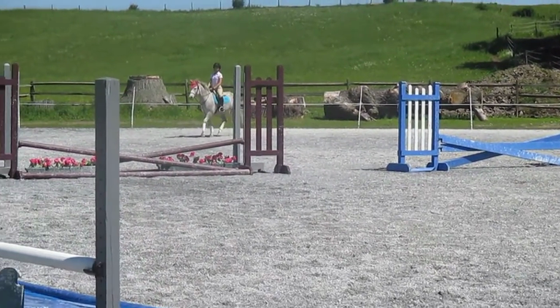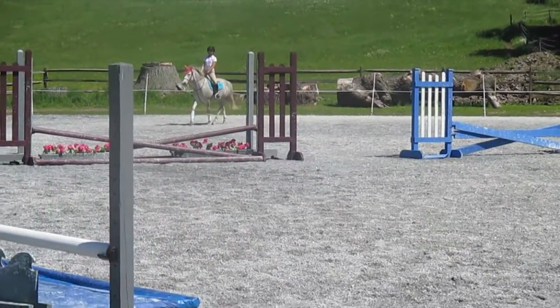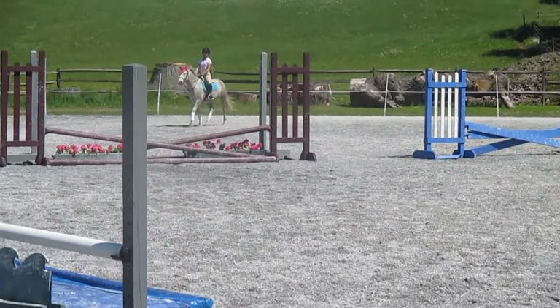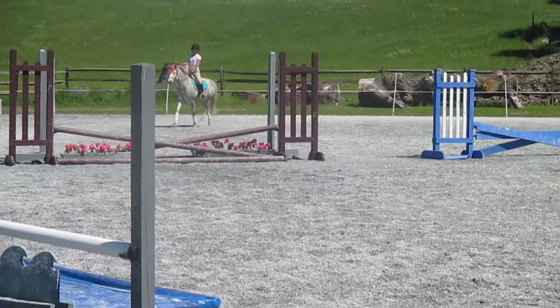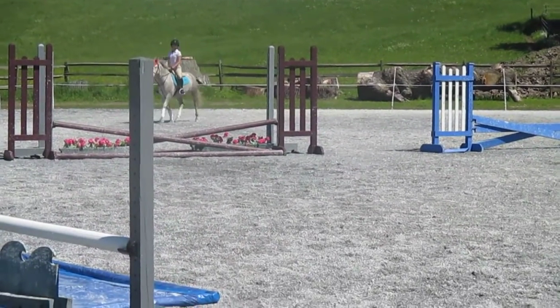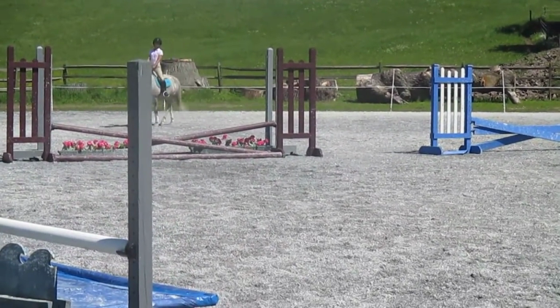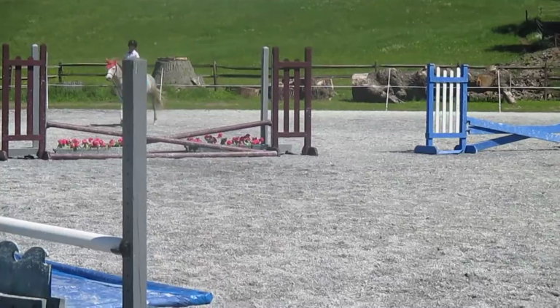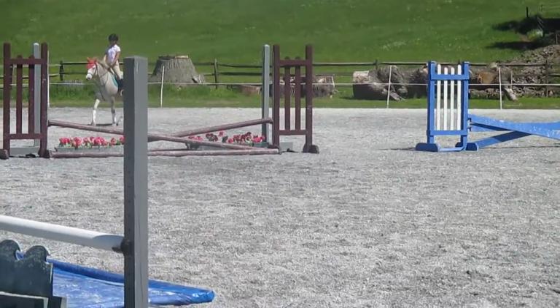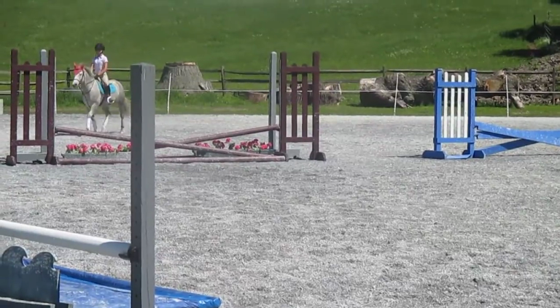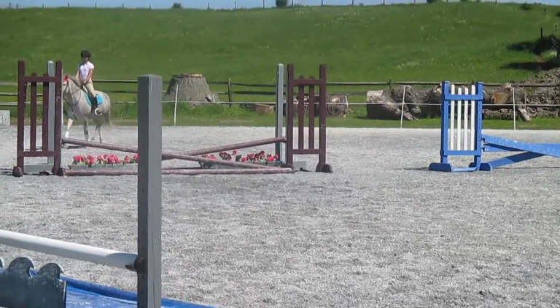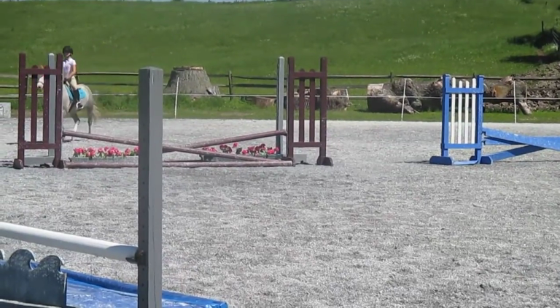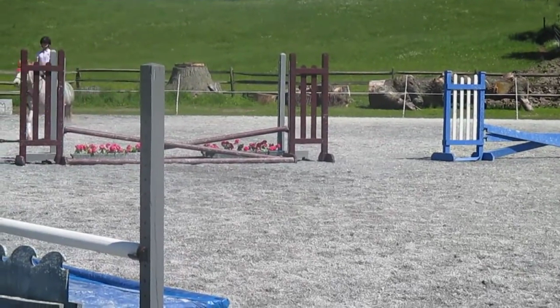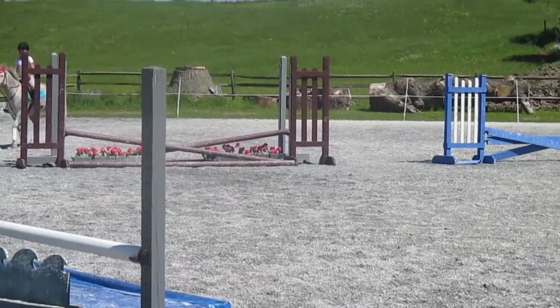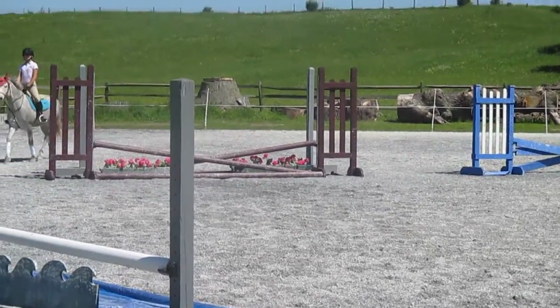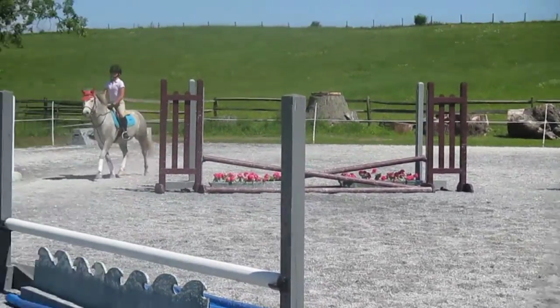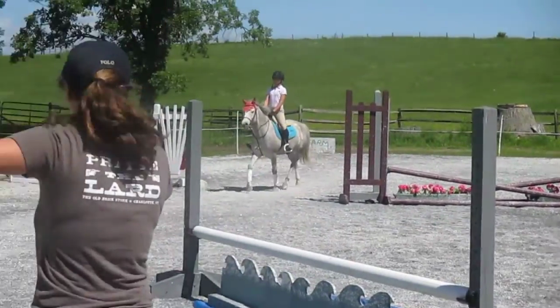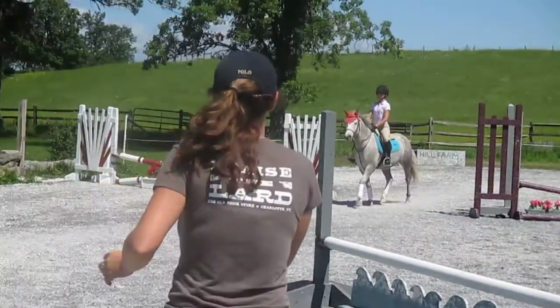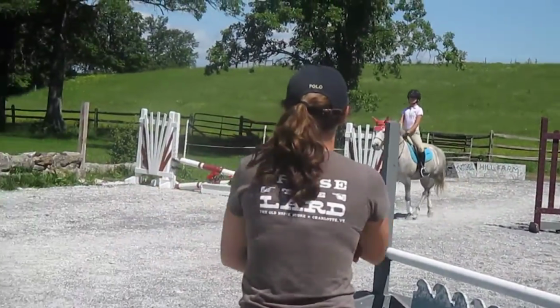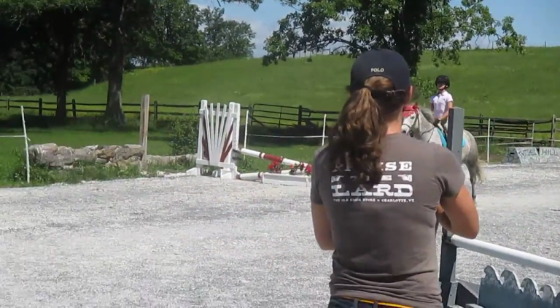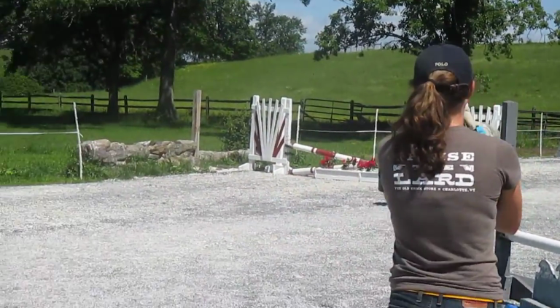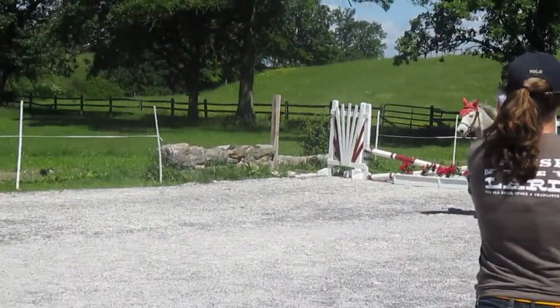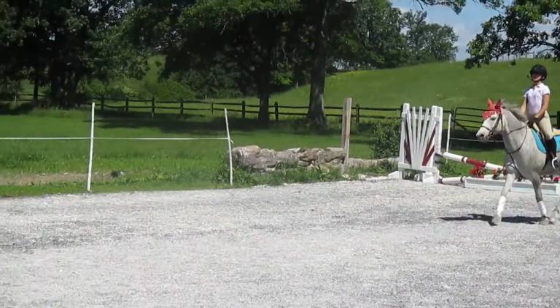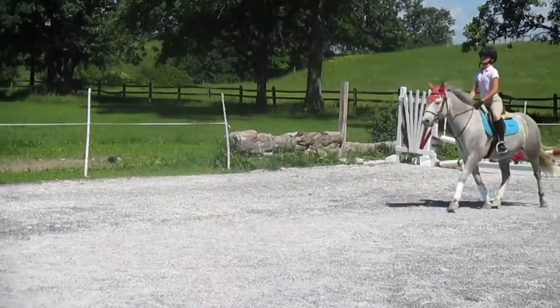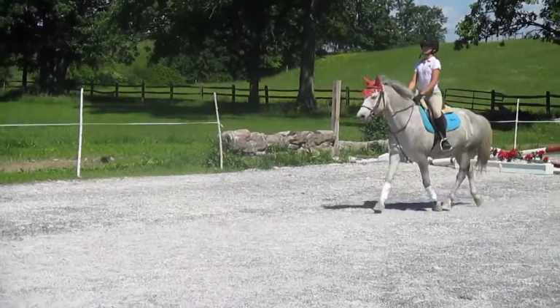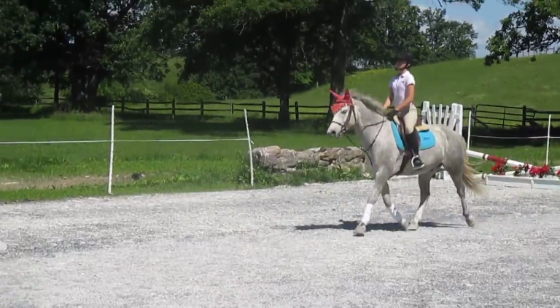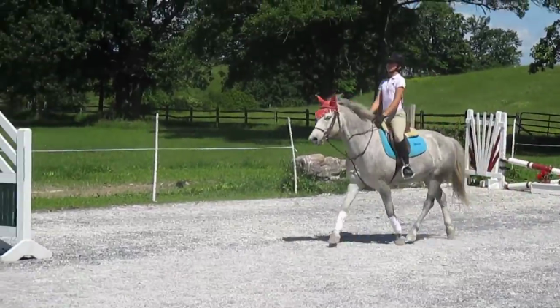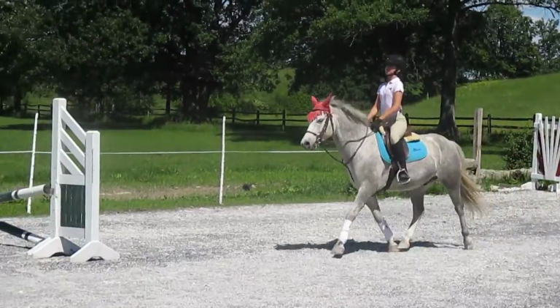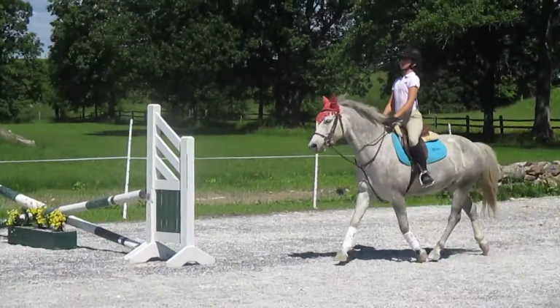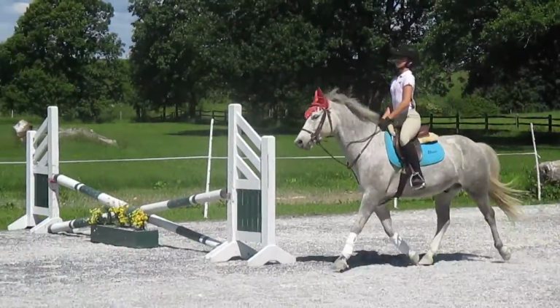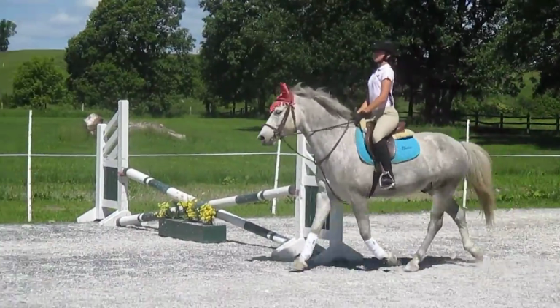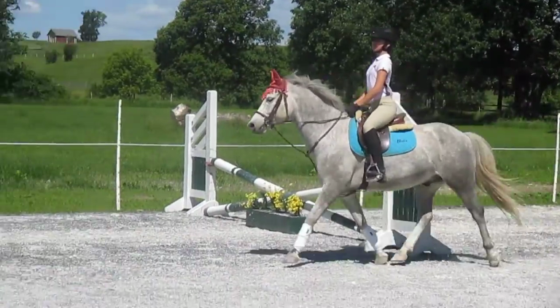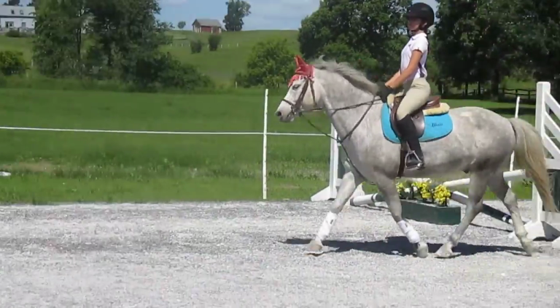Good. Lots of inside leg. You've got a really nice turn here. Good. It might need a little half-halt so we keep the trot.